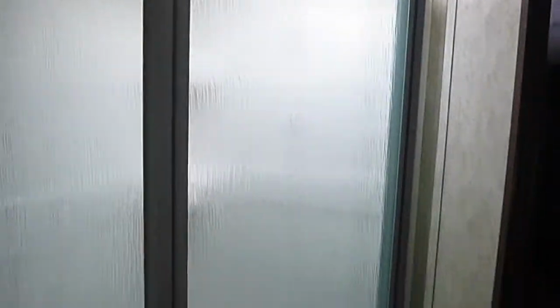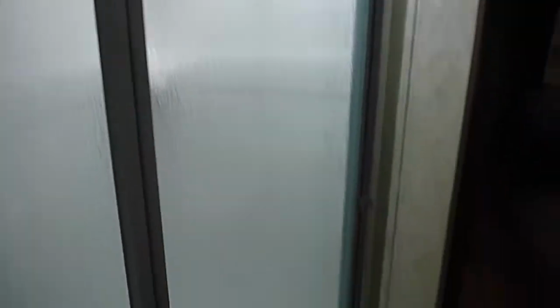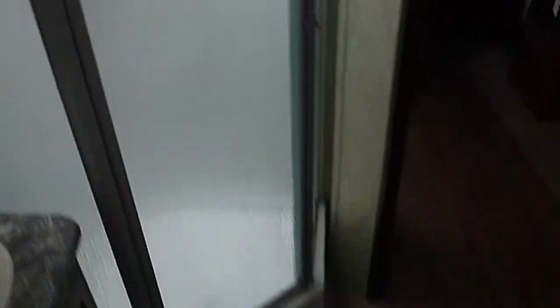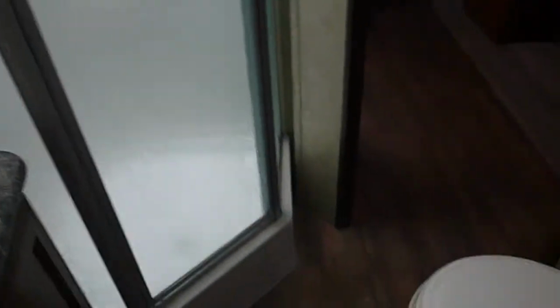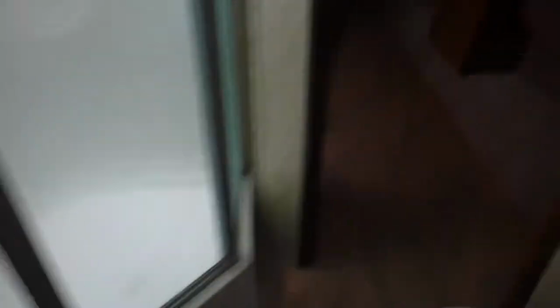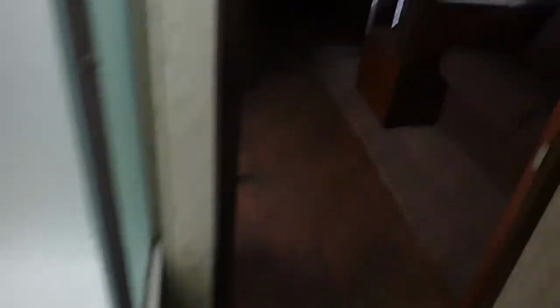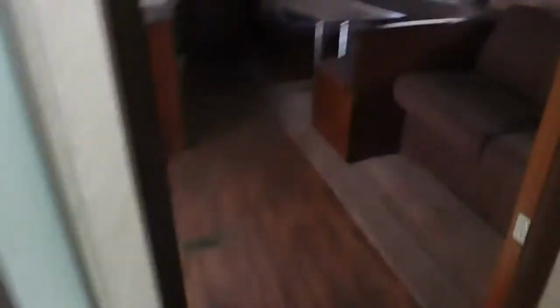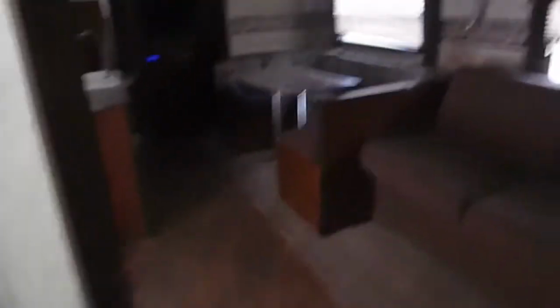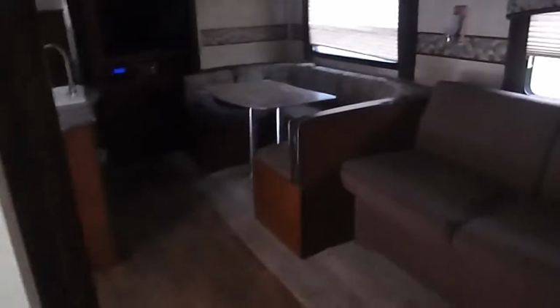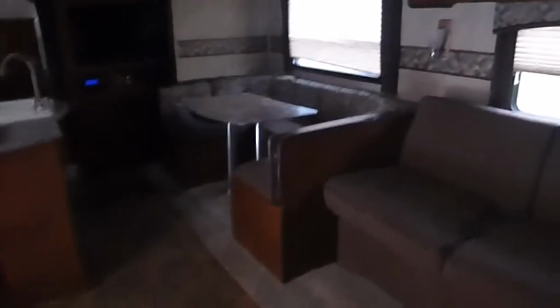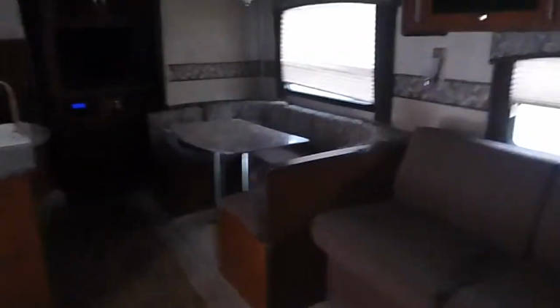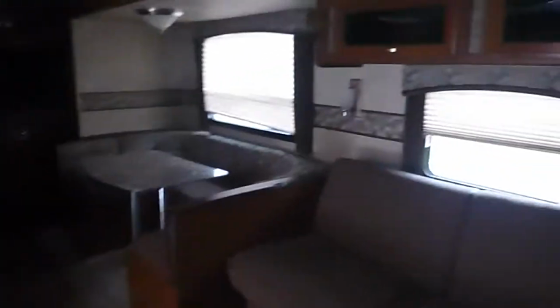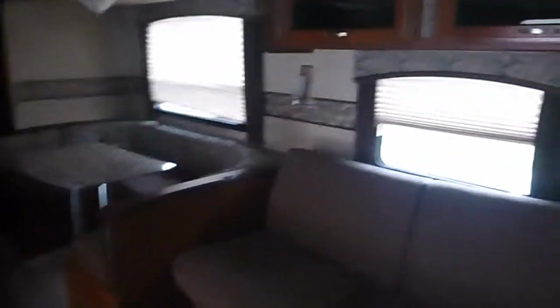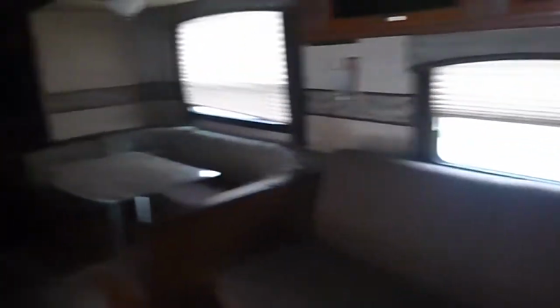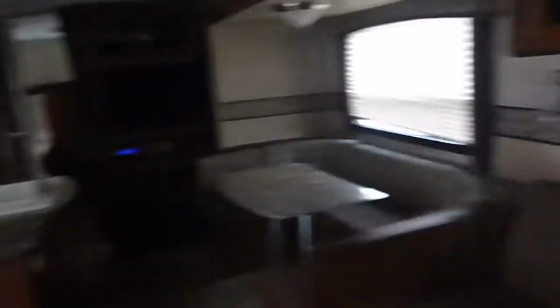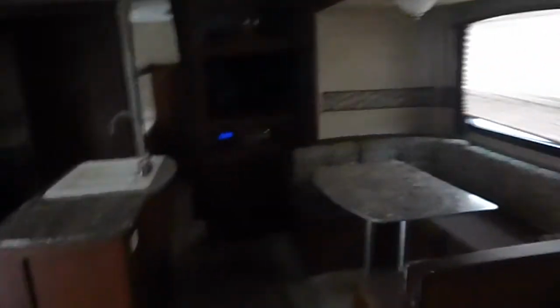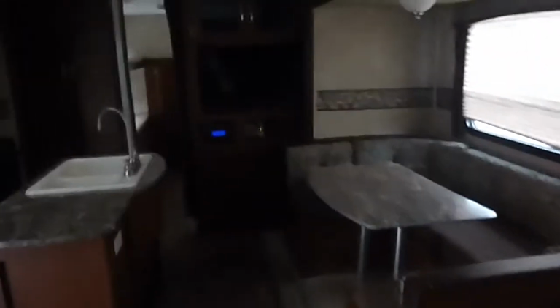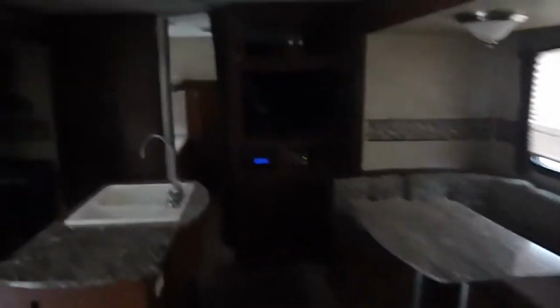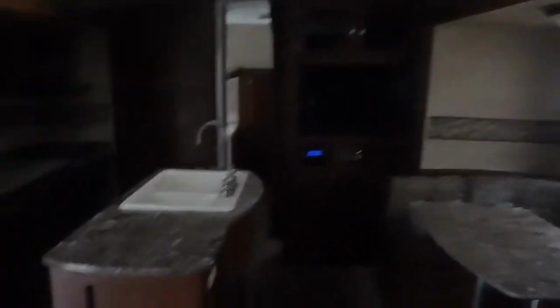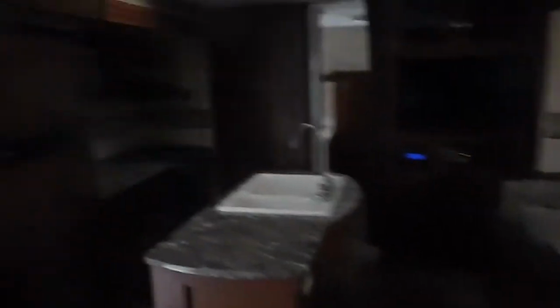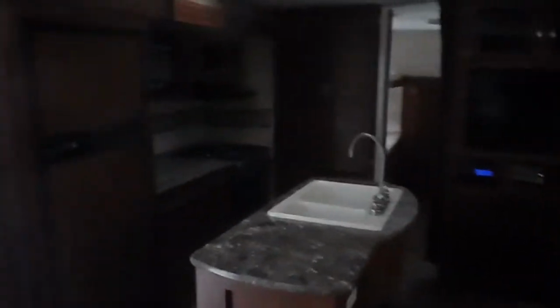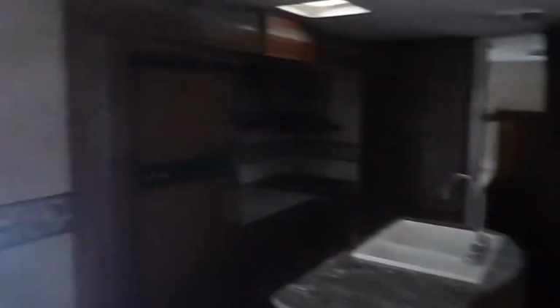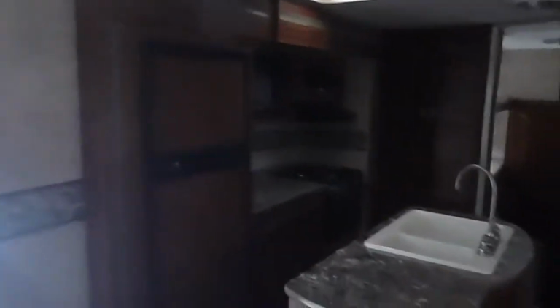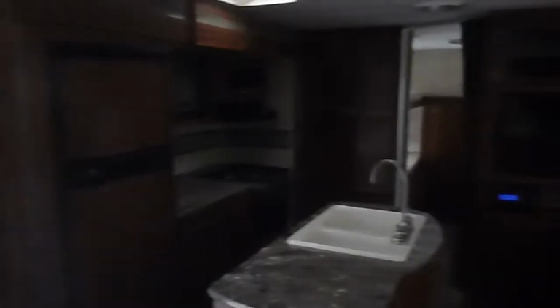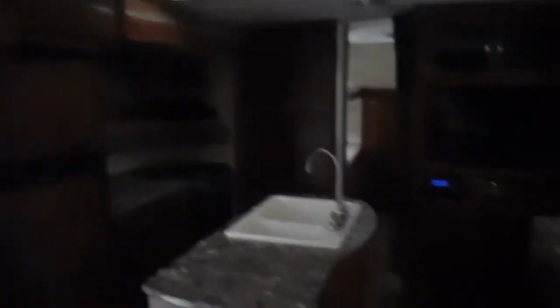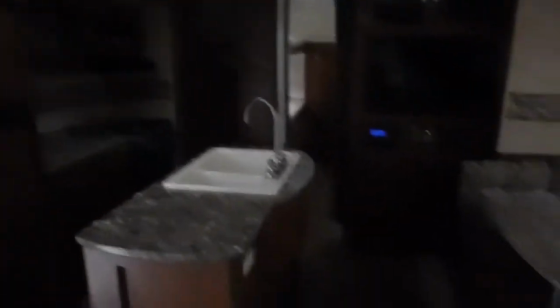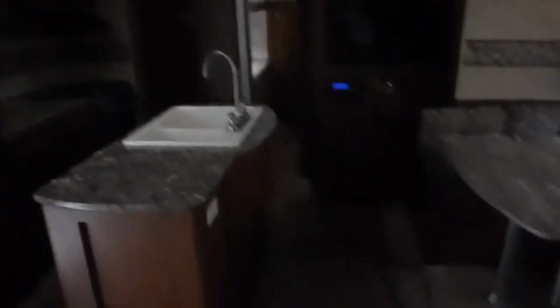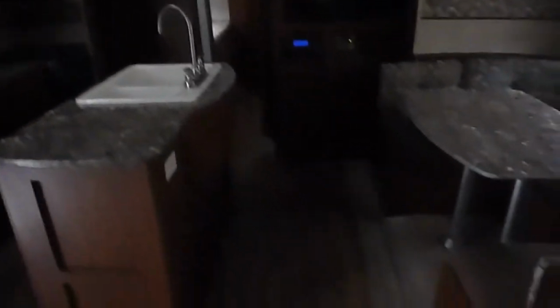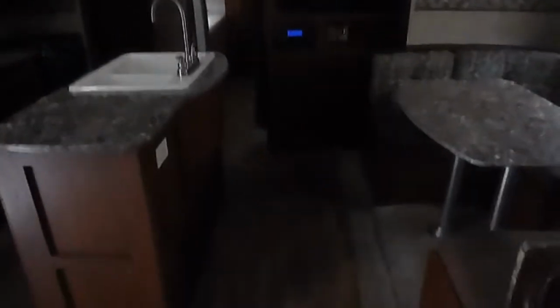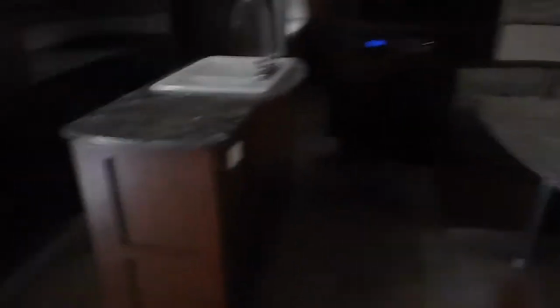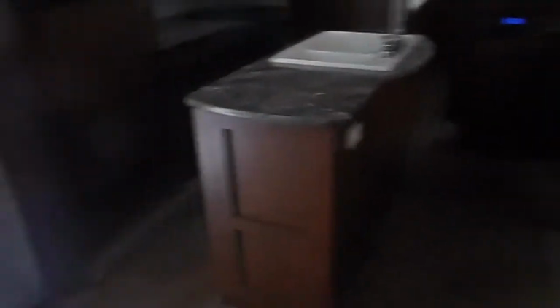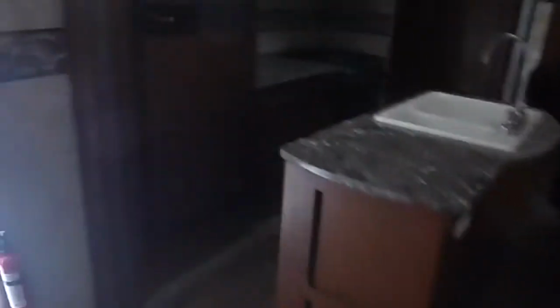Bathroom with a full-size shower that walks through. Stereos, TVs. We've plugged it in — everything's in working order. Very, very nice unit.